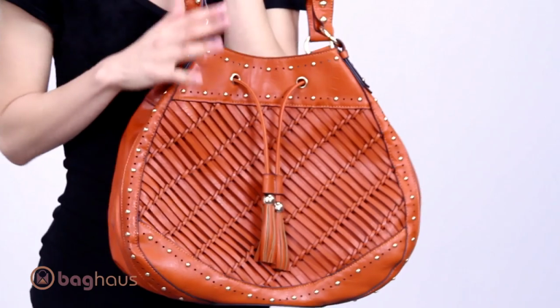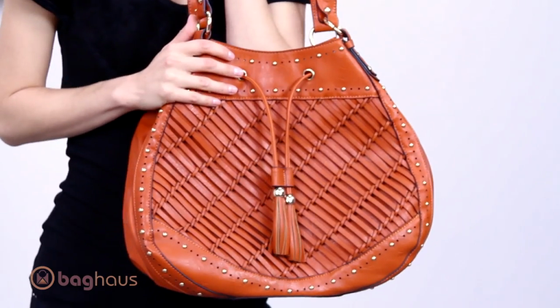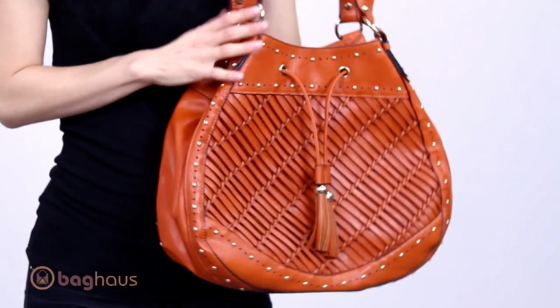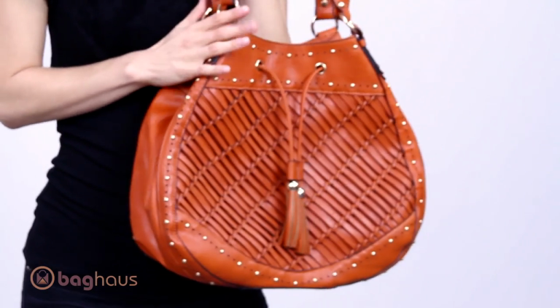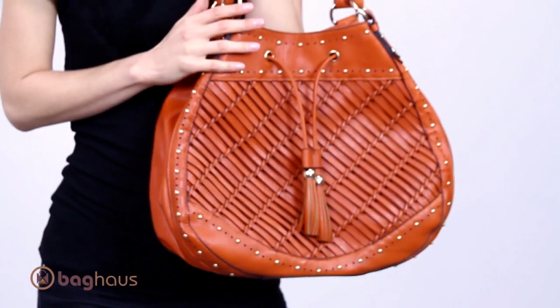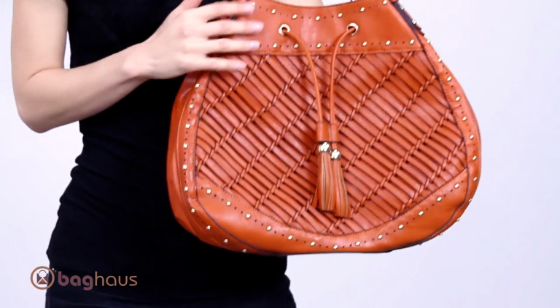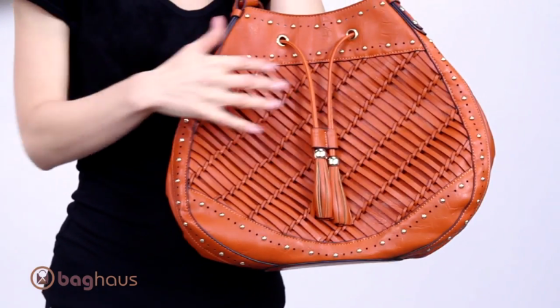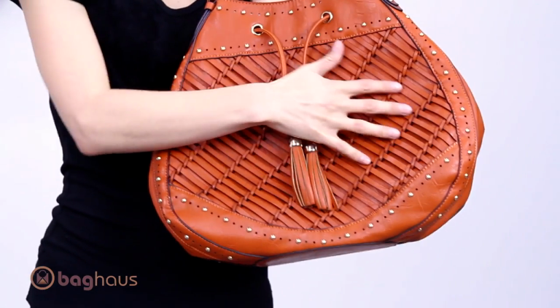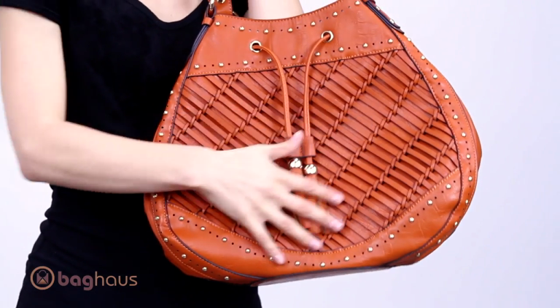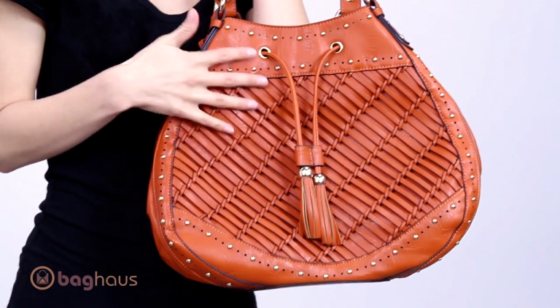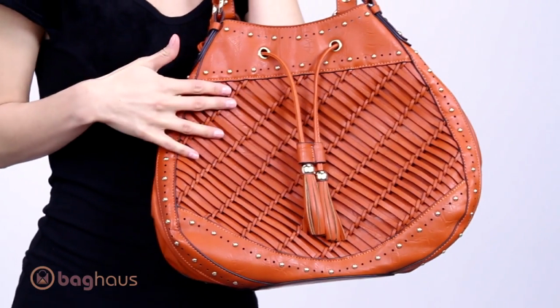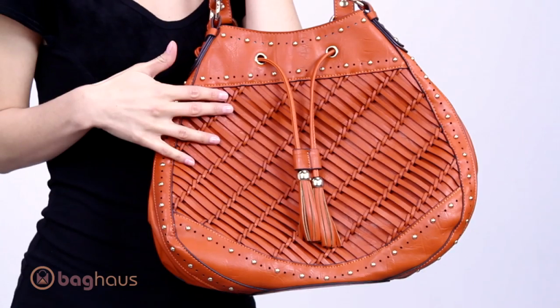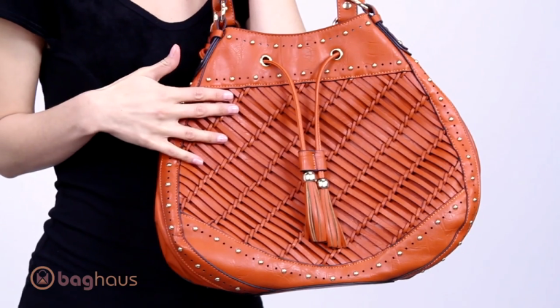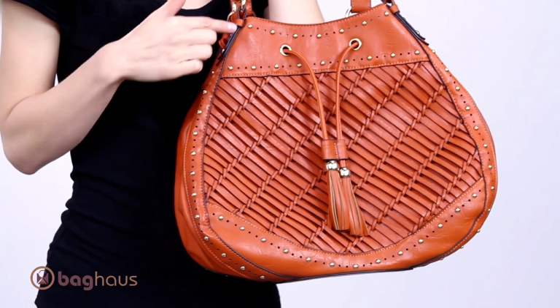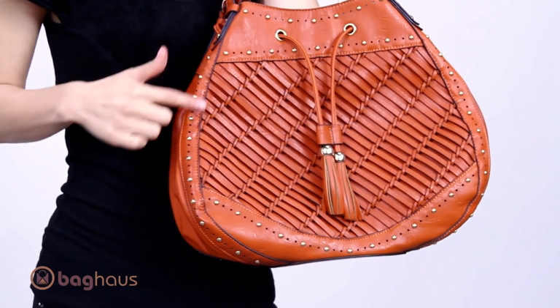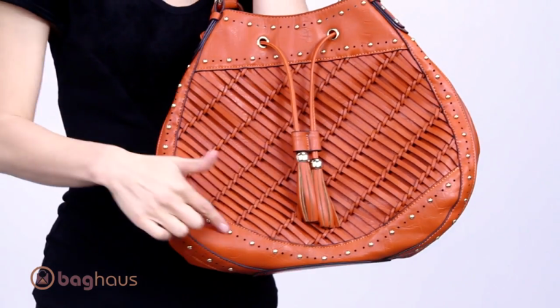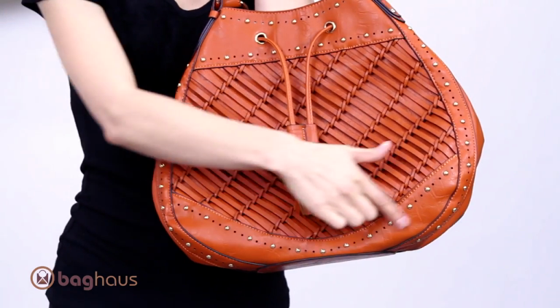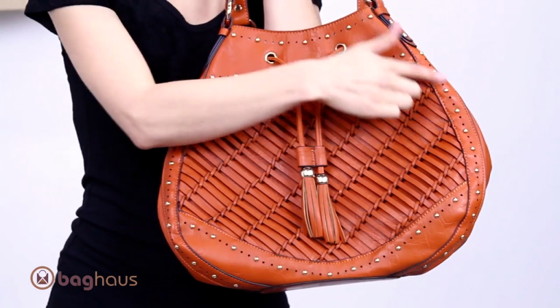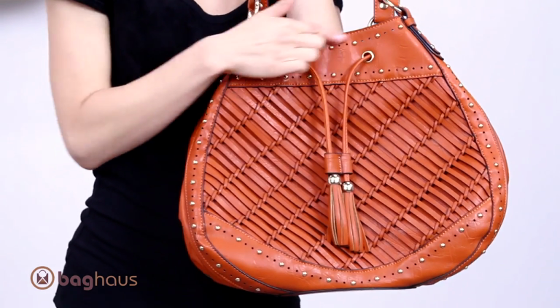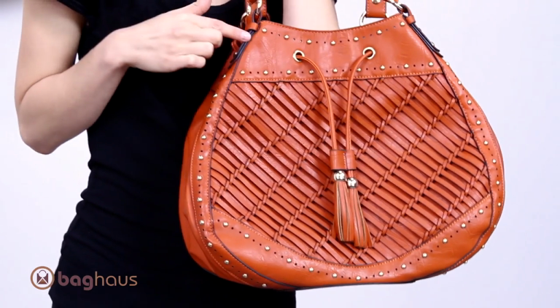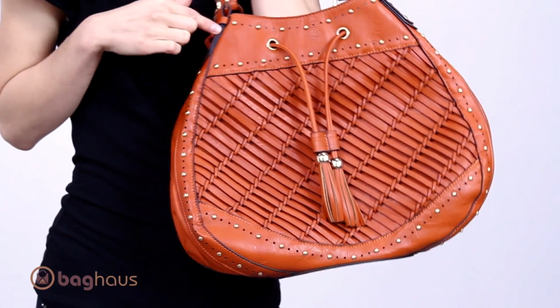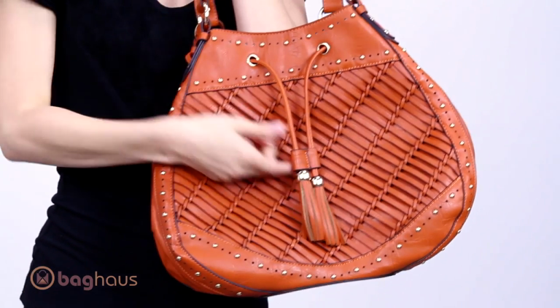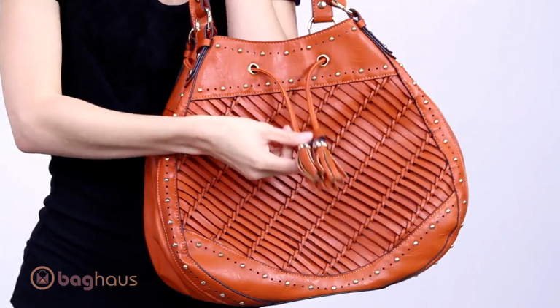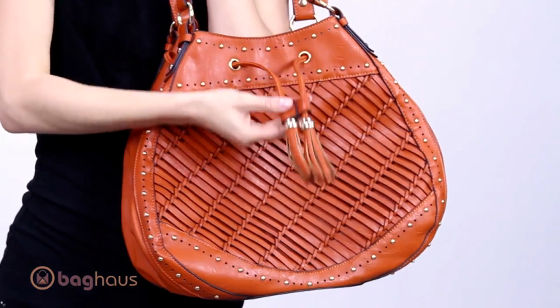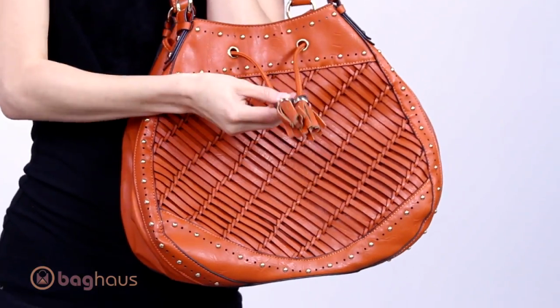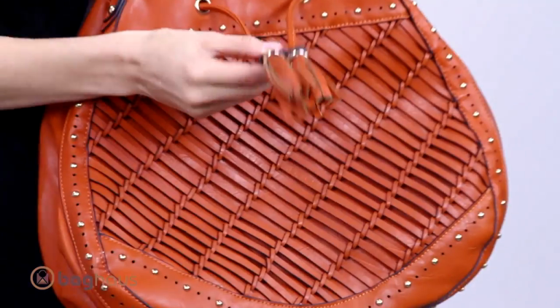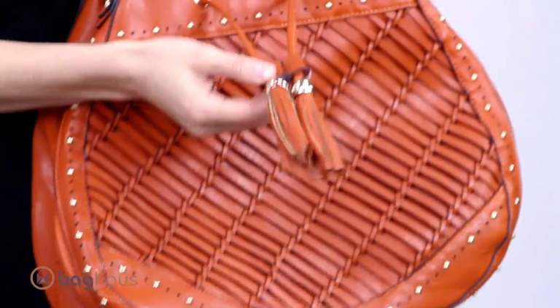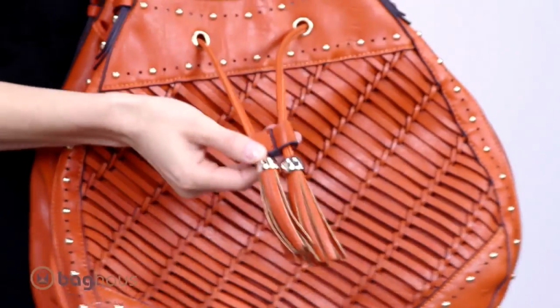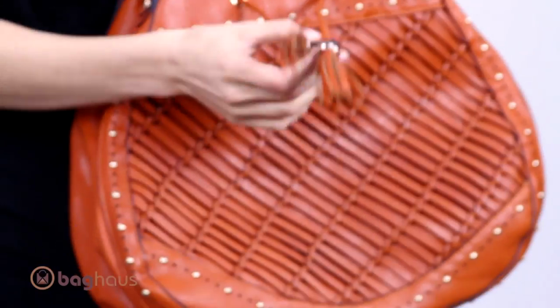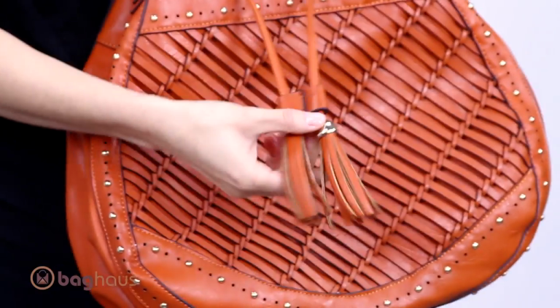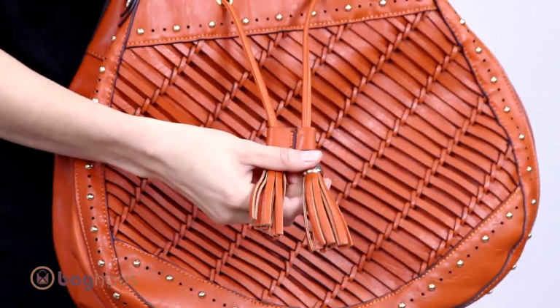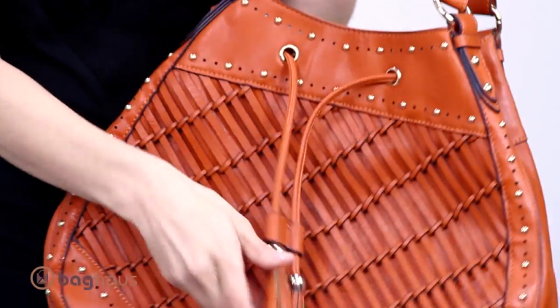This bag is so bohemian chic. I love the detailing with the woven panel in the front. Also, all around it has these beautiful gold-colored studs. And to complete the look, it has this tassel with the beads on it at the bottom.